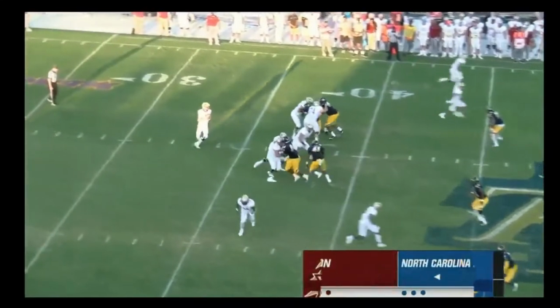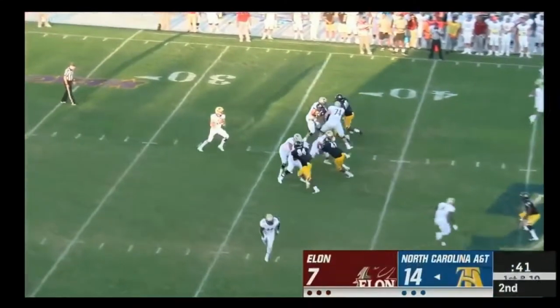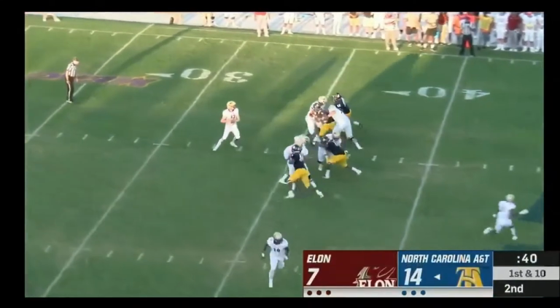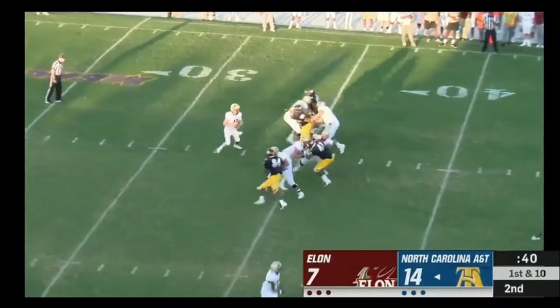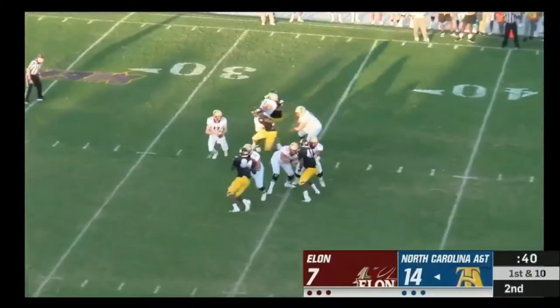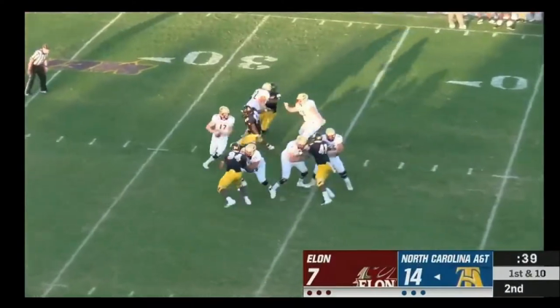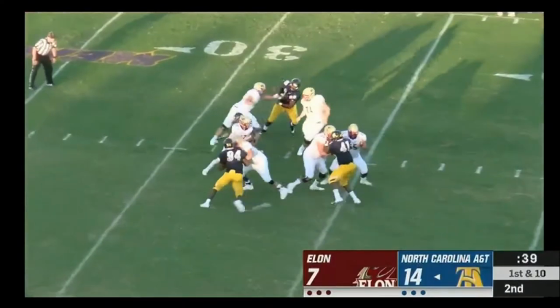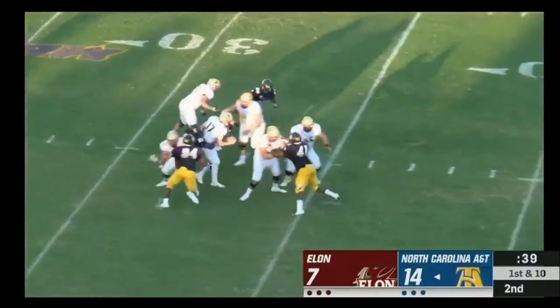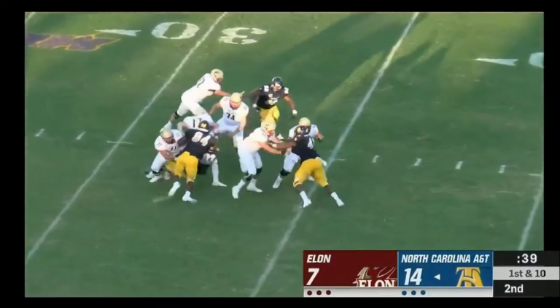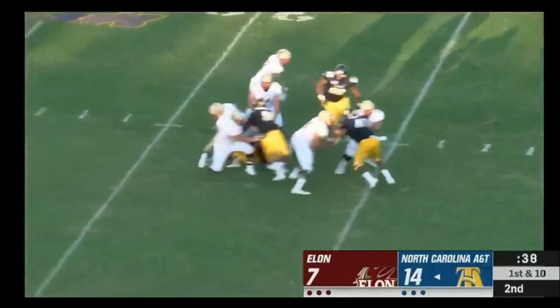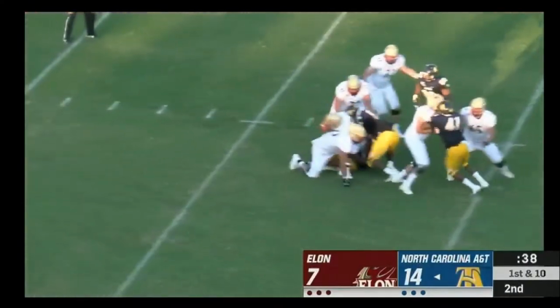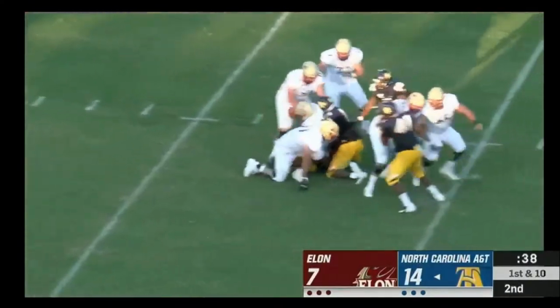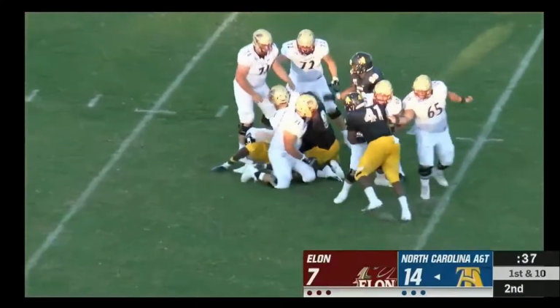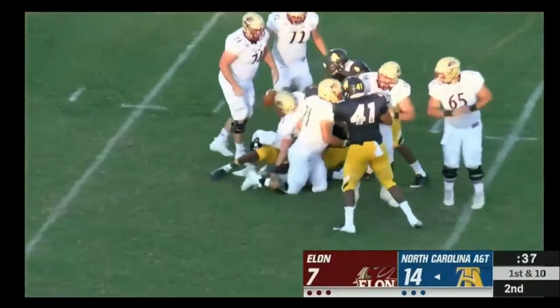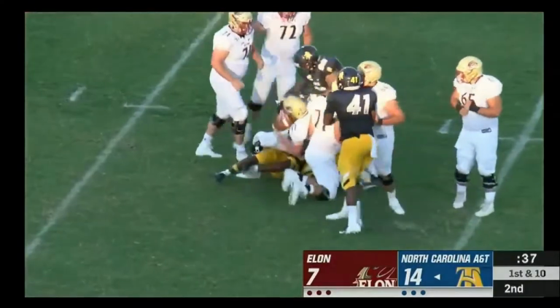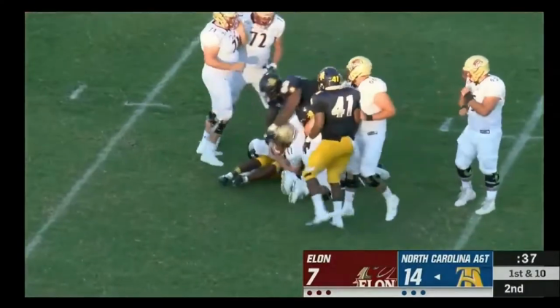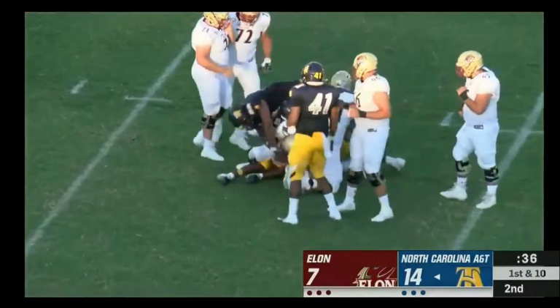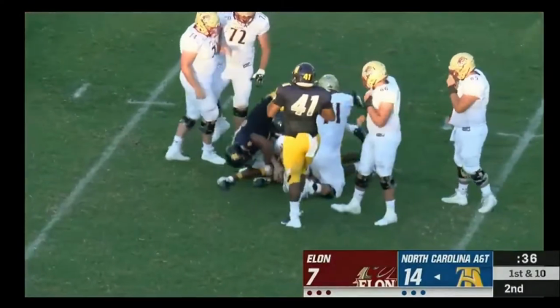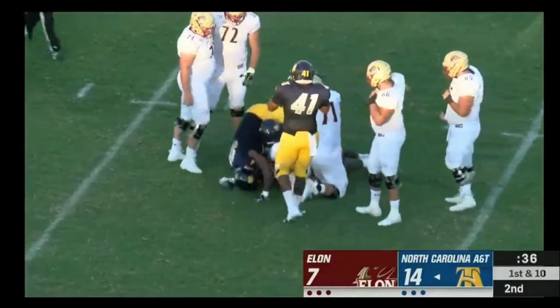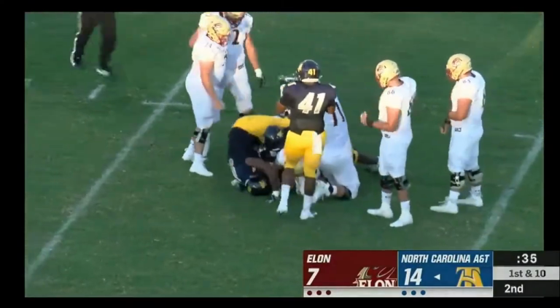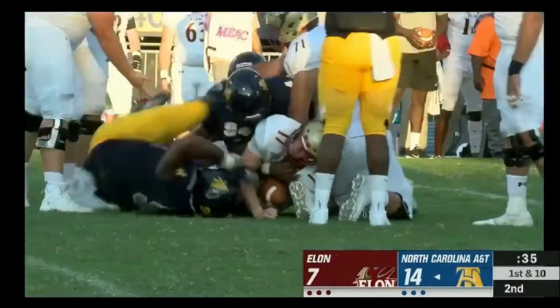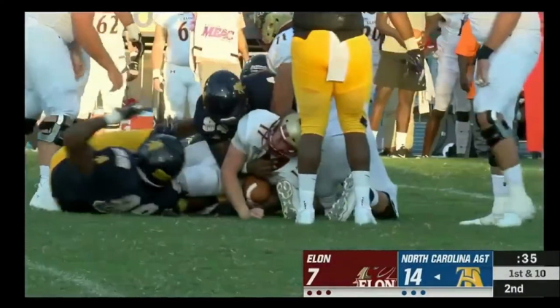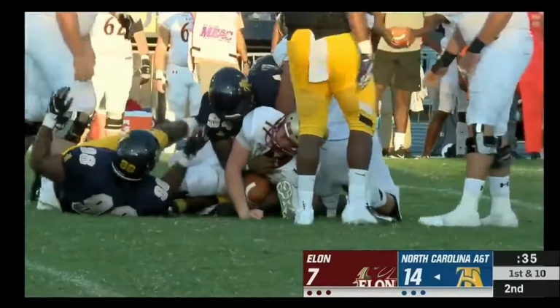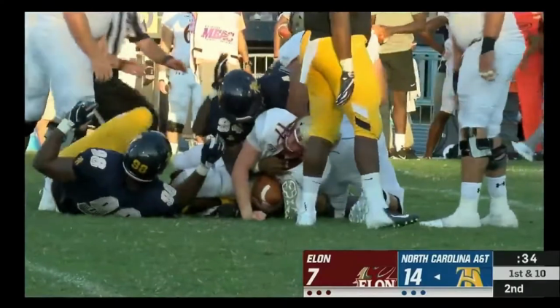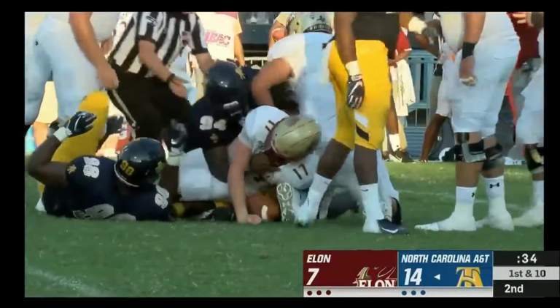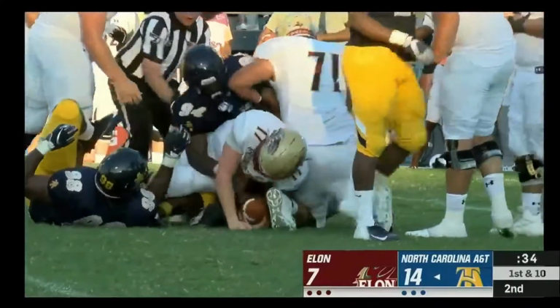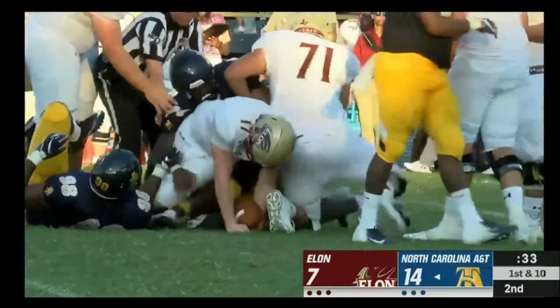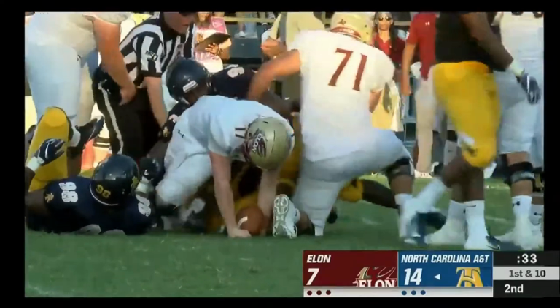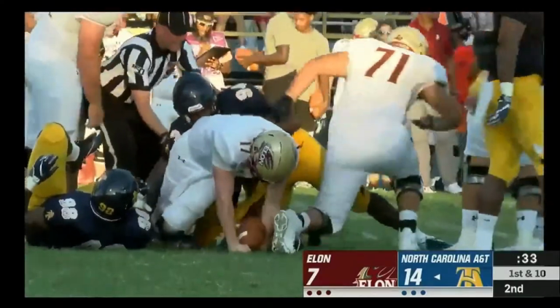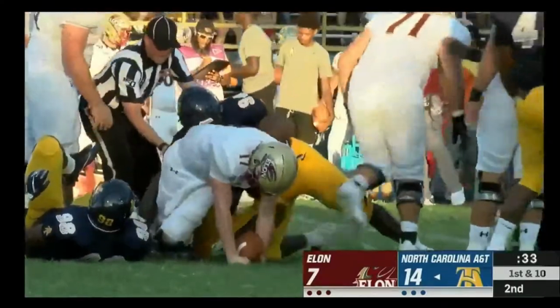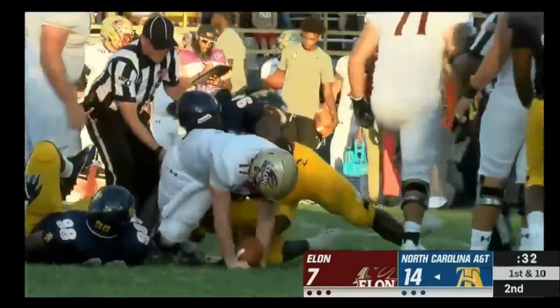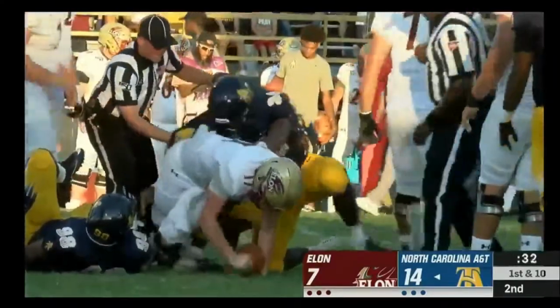First and 10 from the 40. Cheek is thrown down to the ground. That A&T defensive line got there quickly.